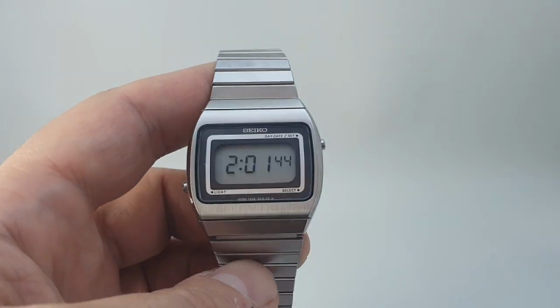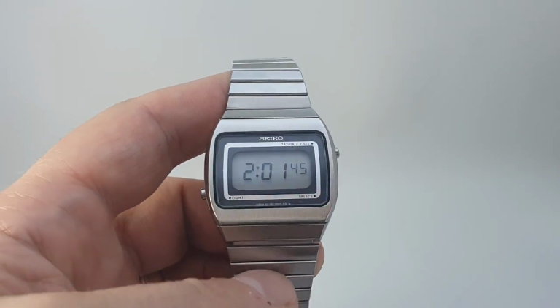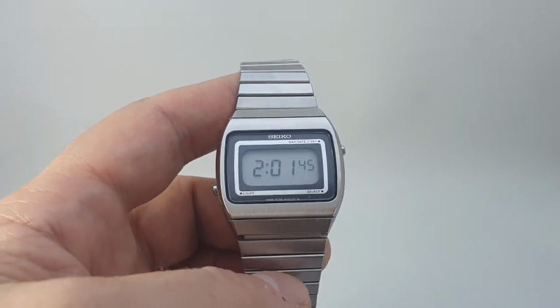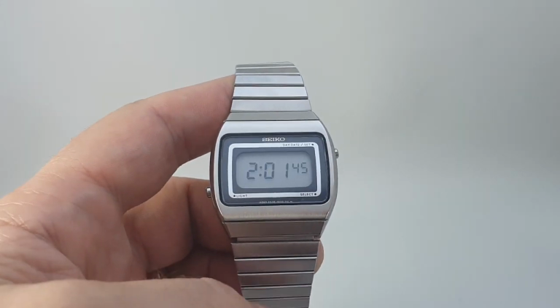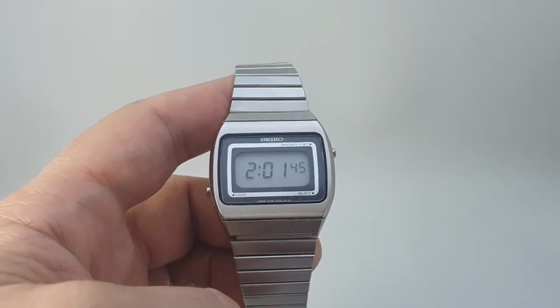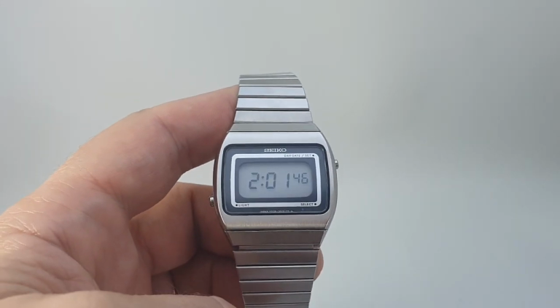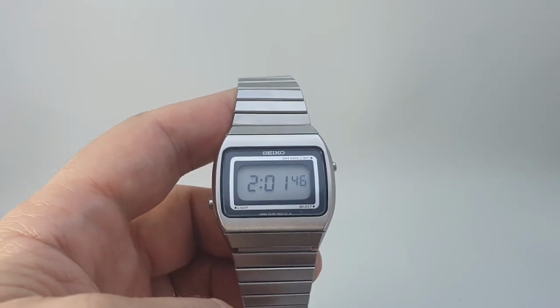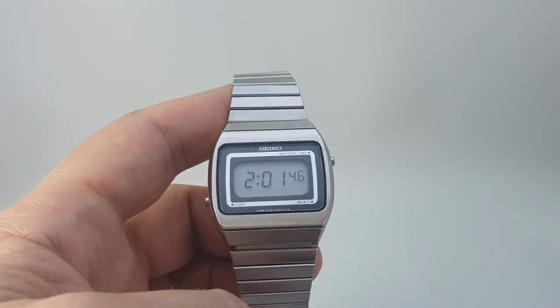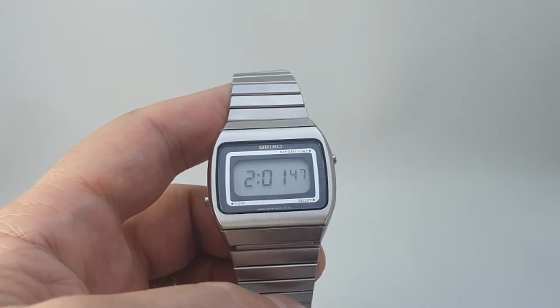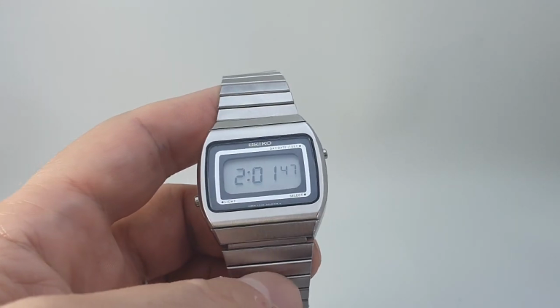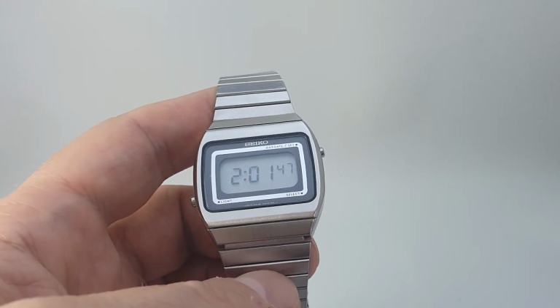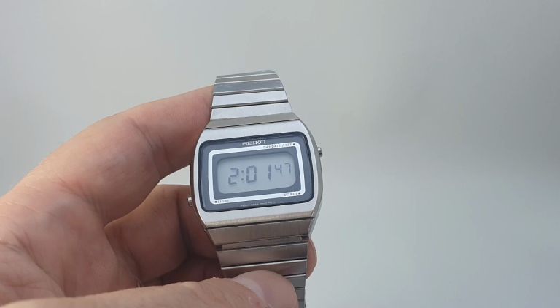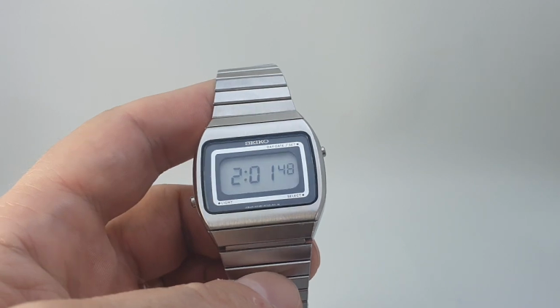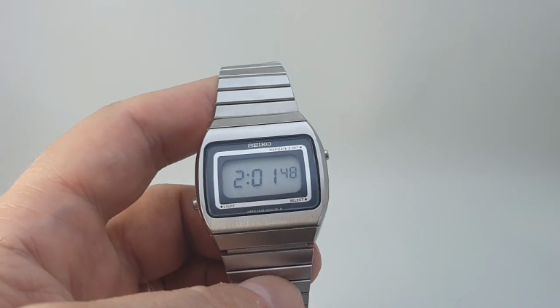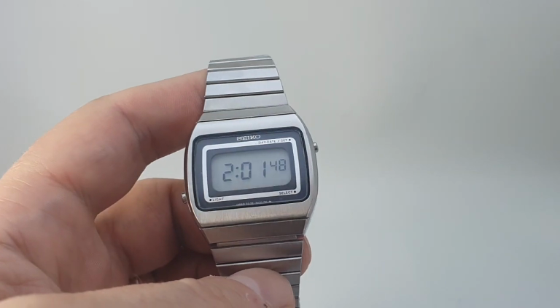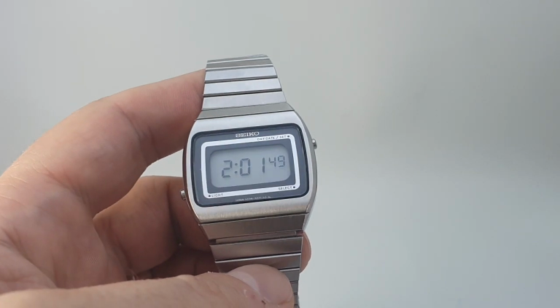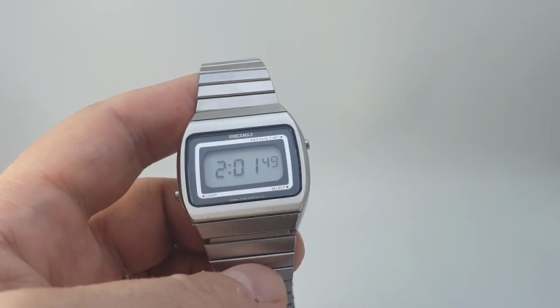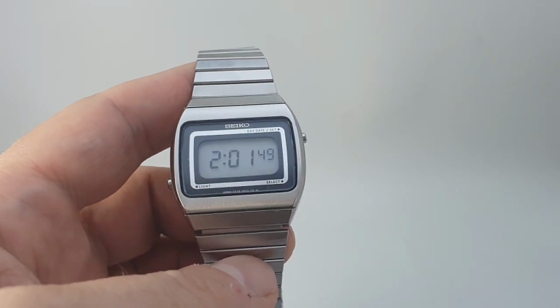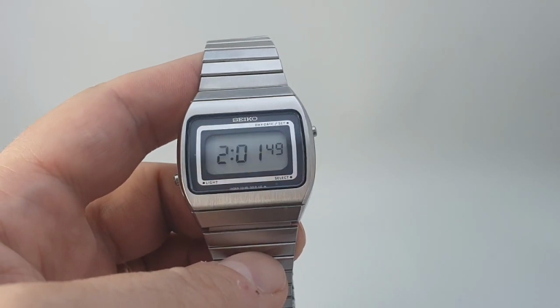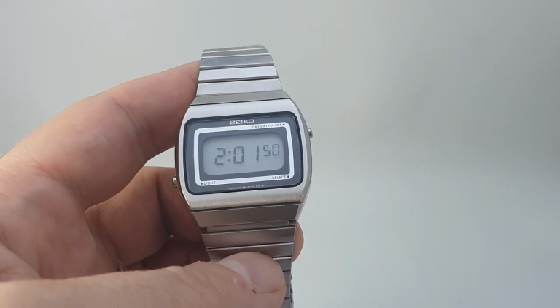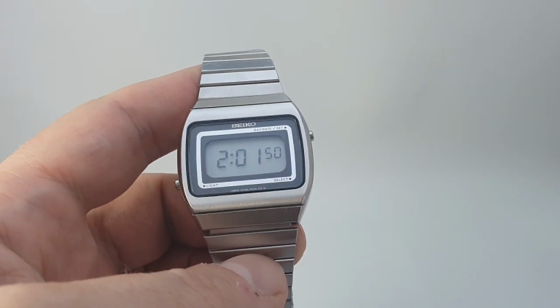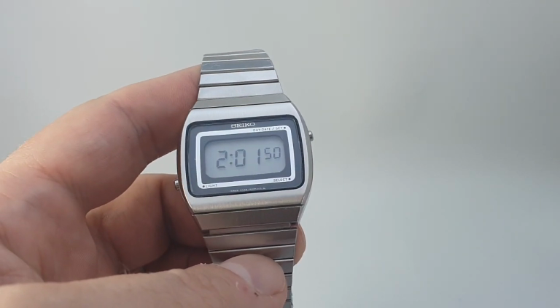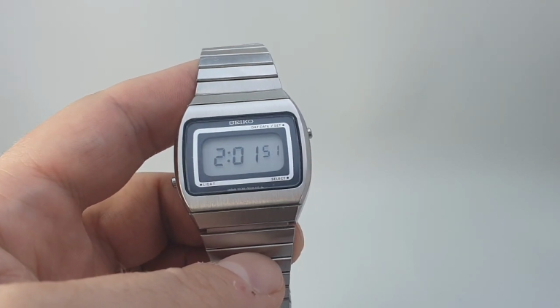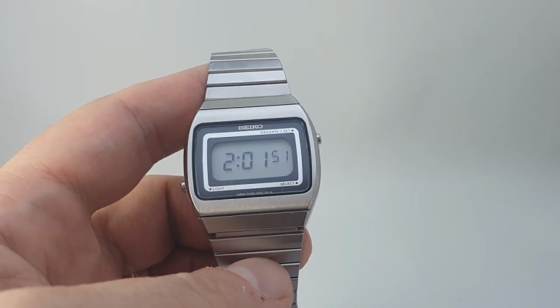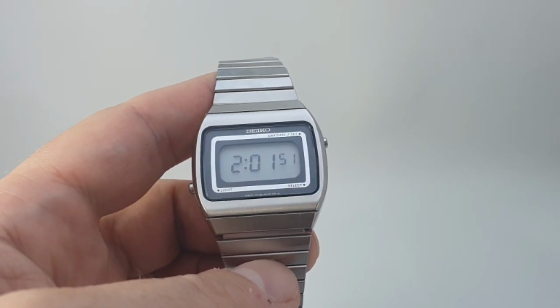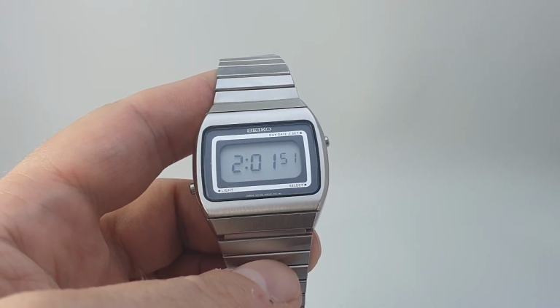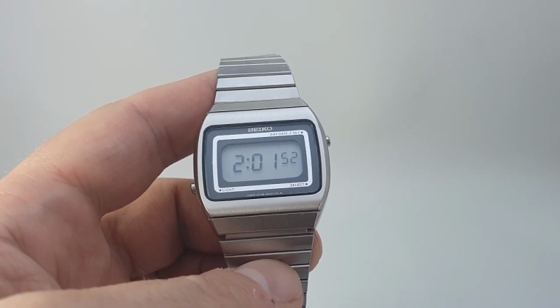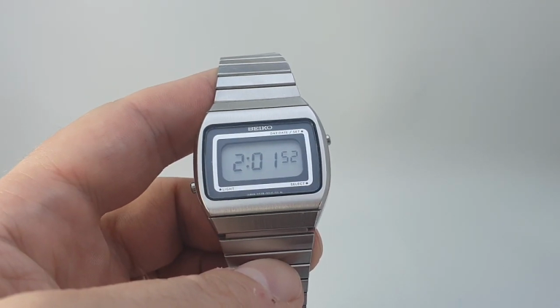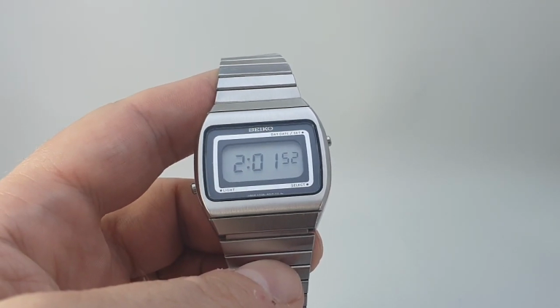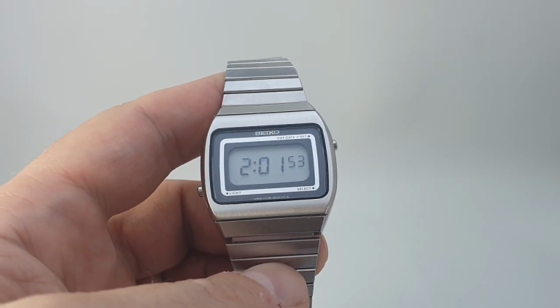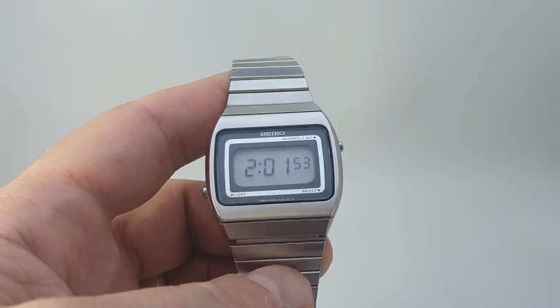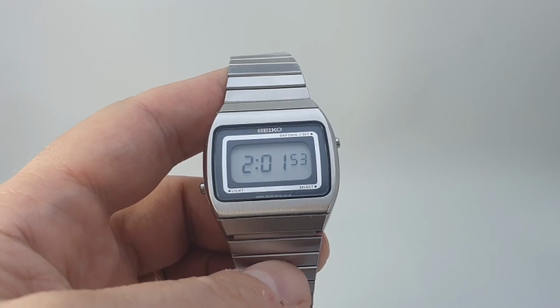Seiko LCD watches were some of the ones to have — they were not cheap. The cheaper ones all had plastic cases and unfortunately they've mainly fallen to bits.